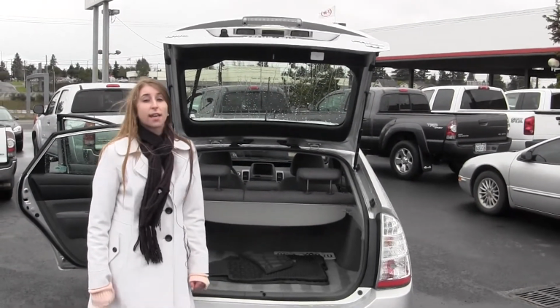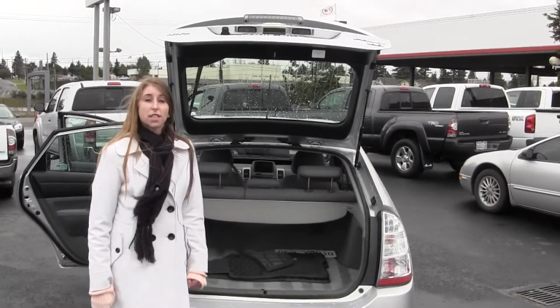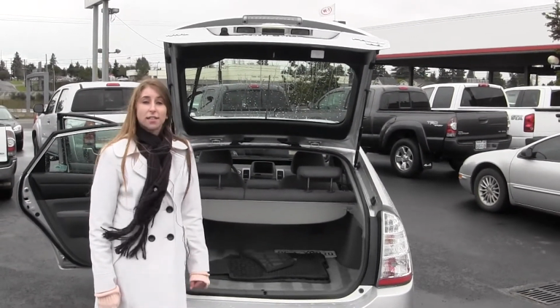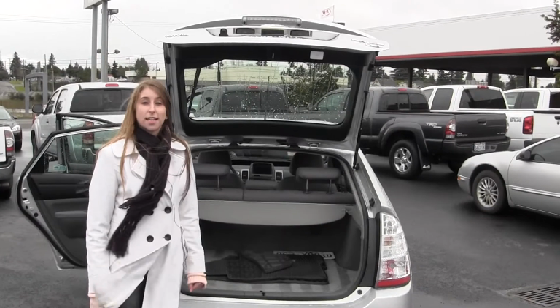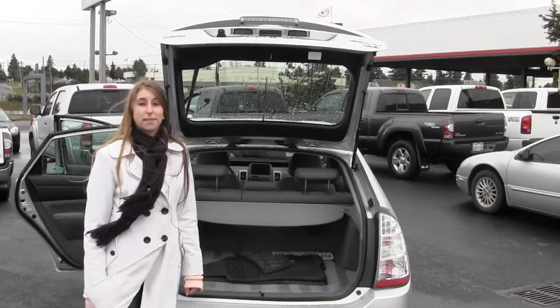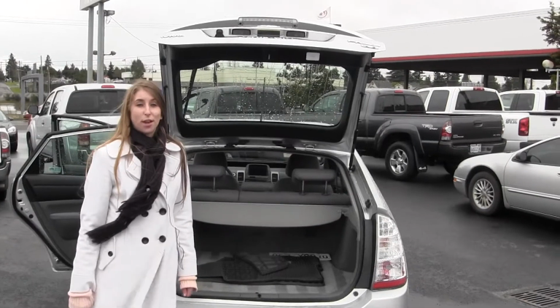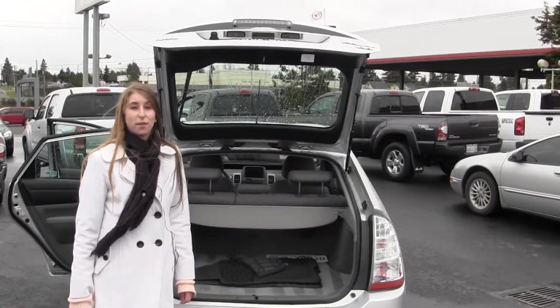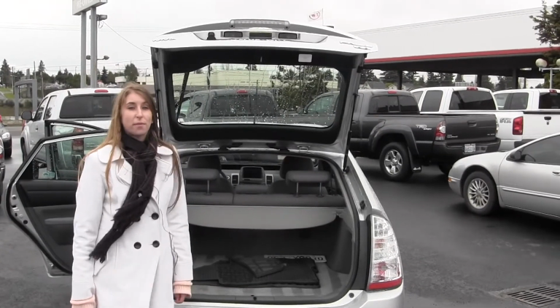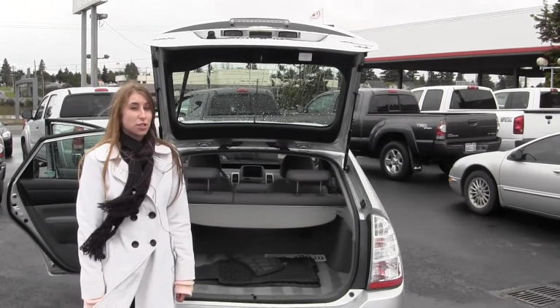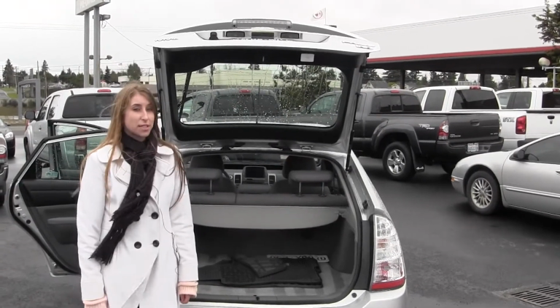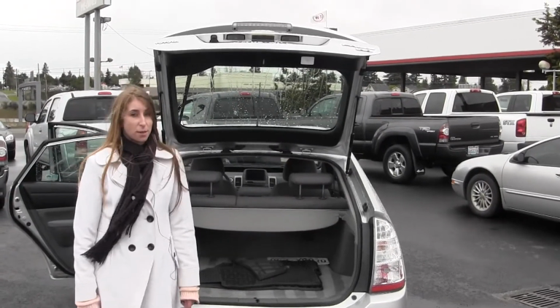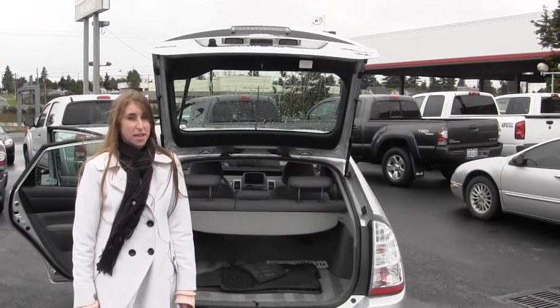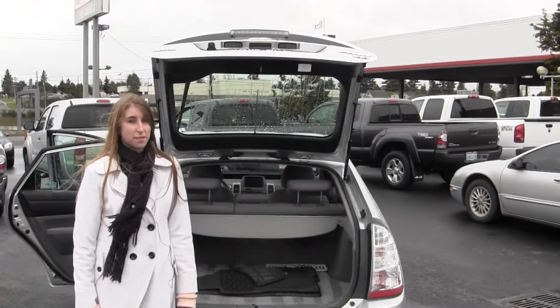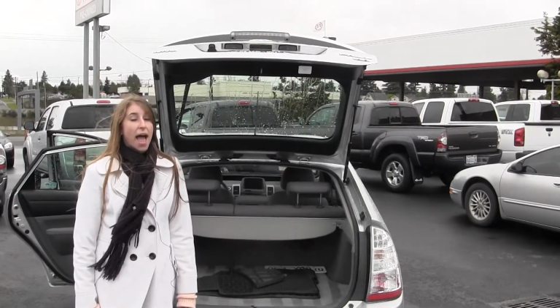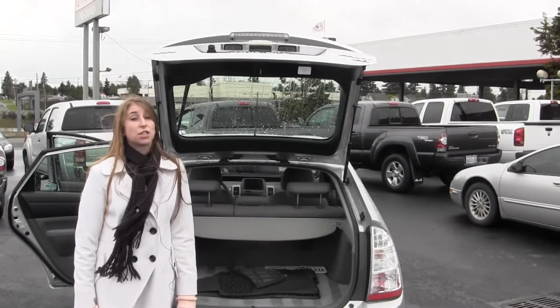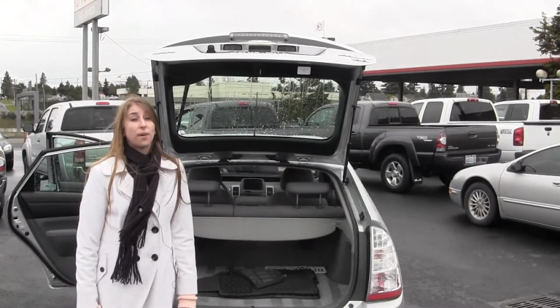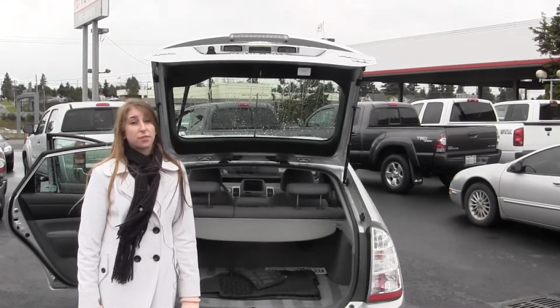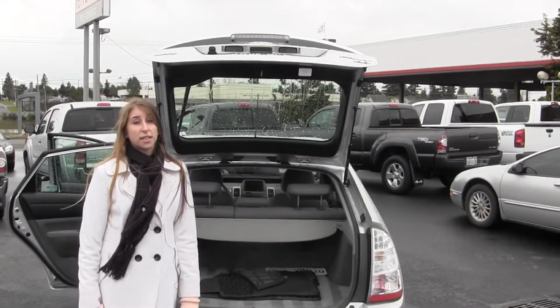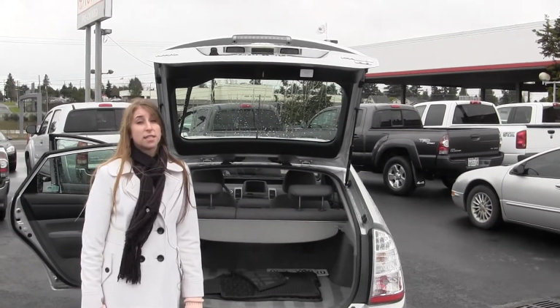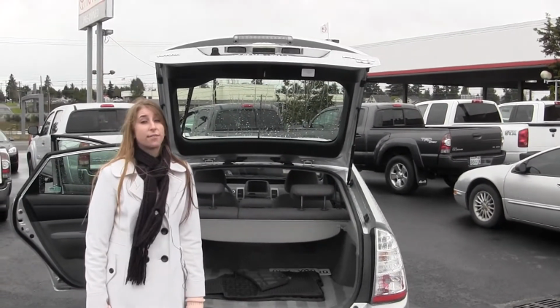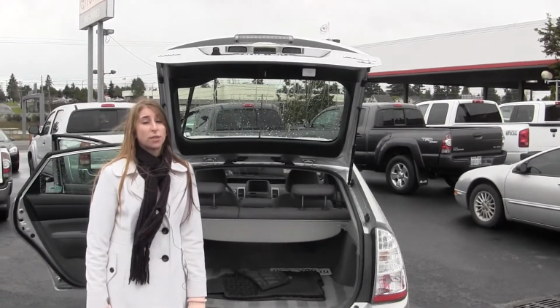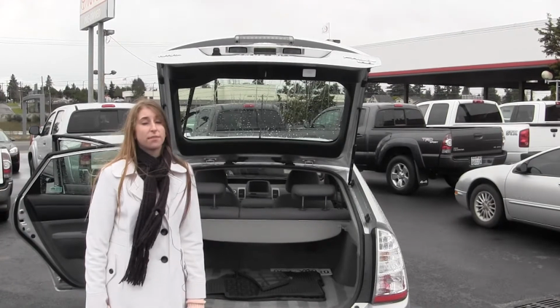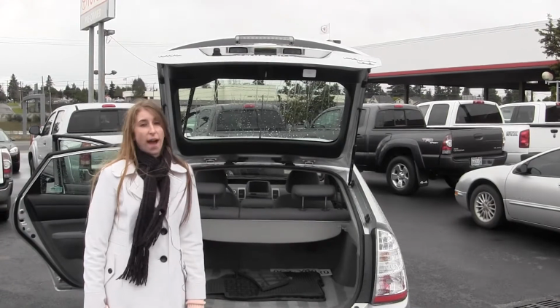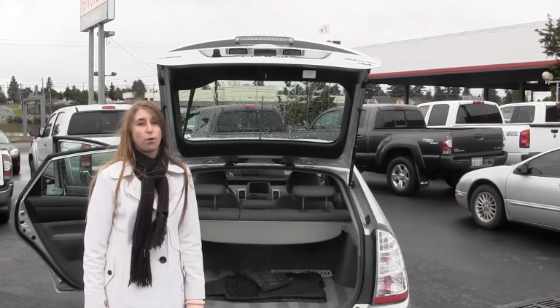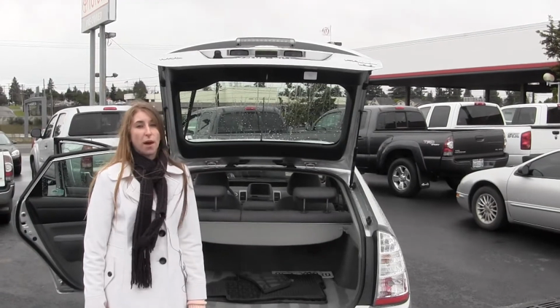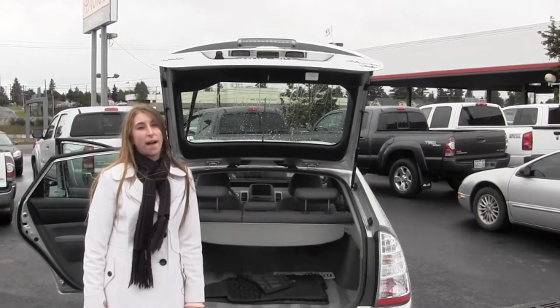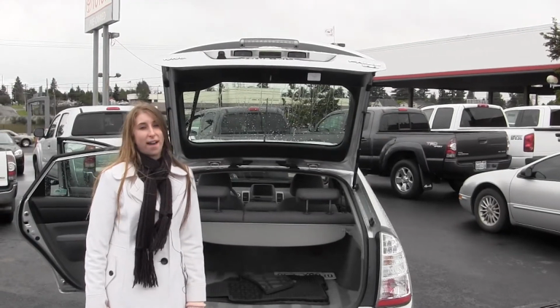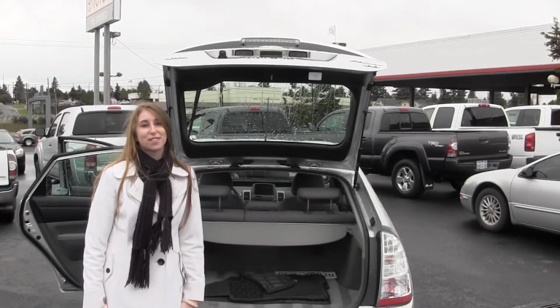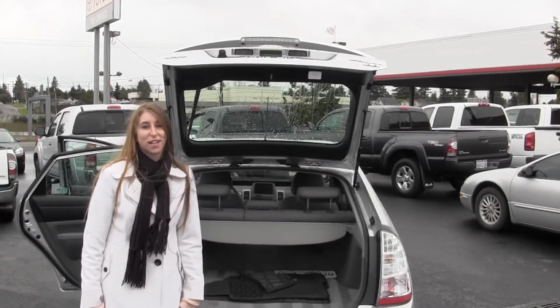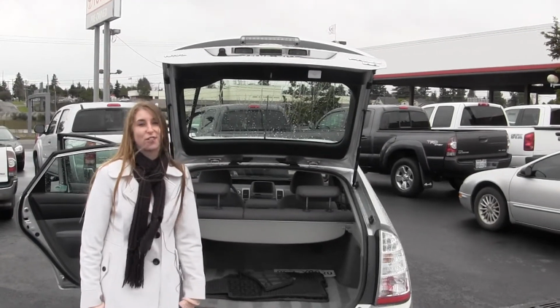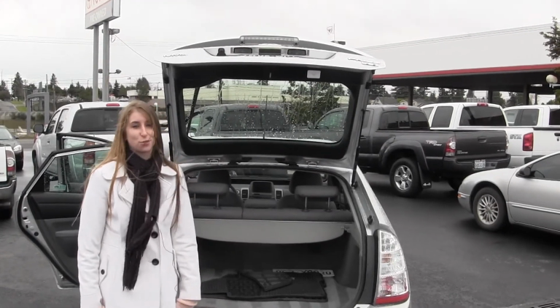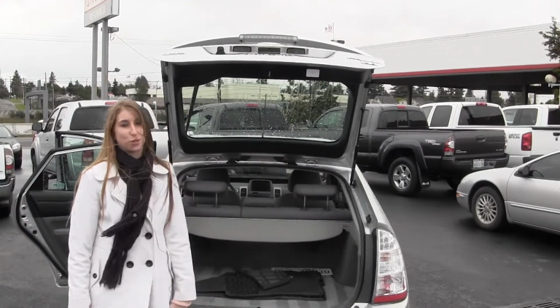Give us a call today to set up a test drive with one of our professional sales representatives at 253-475-4155. Thanks for clicking on our virtual tour.